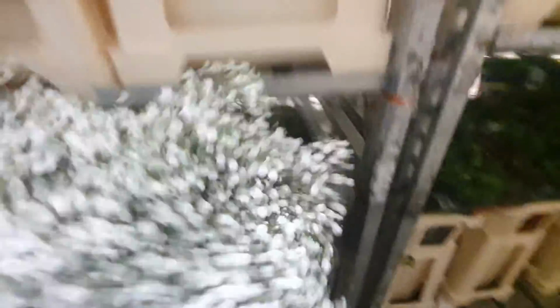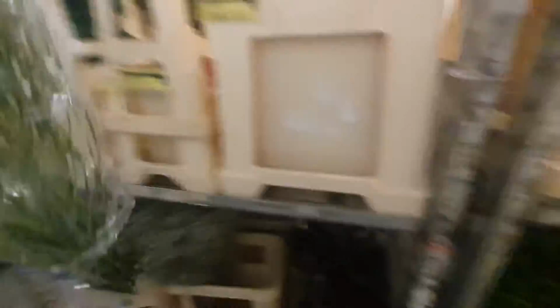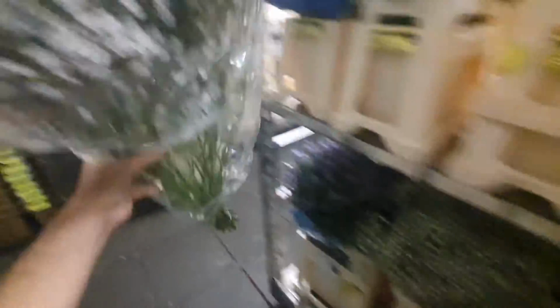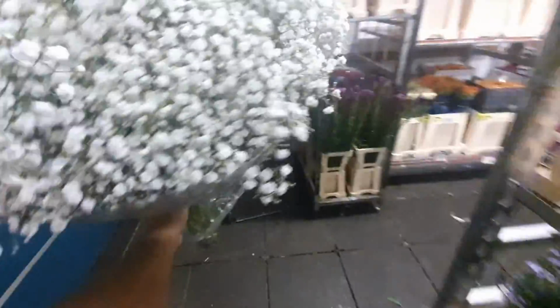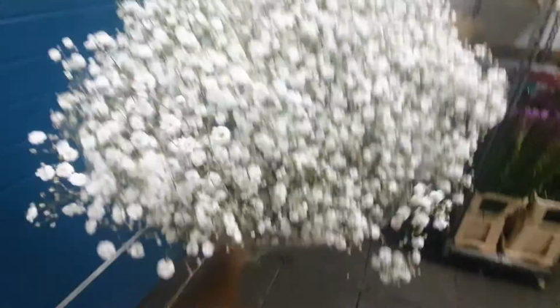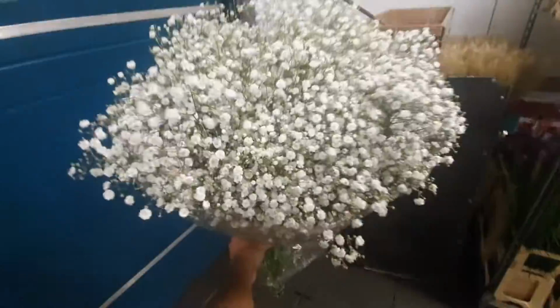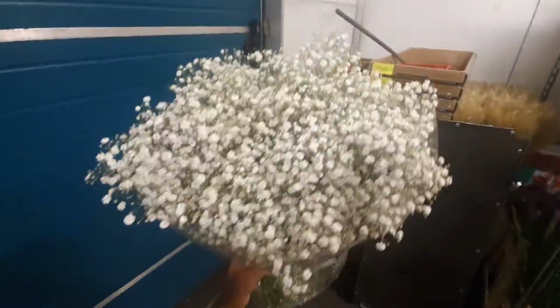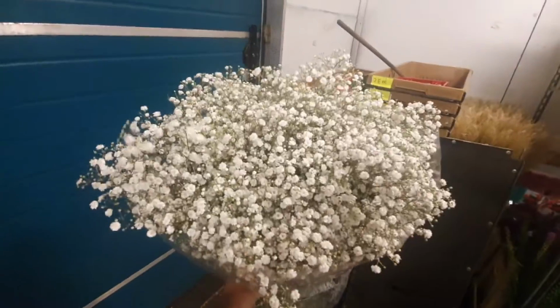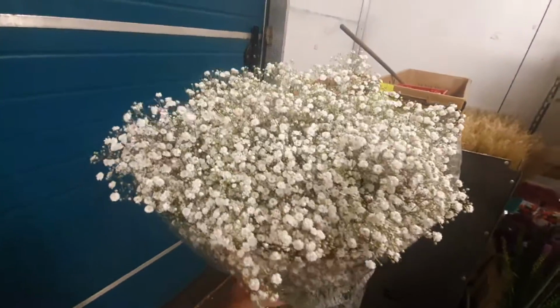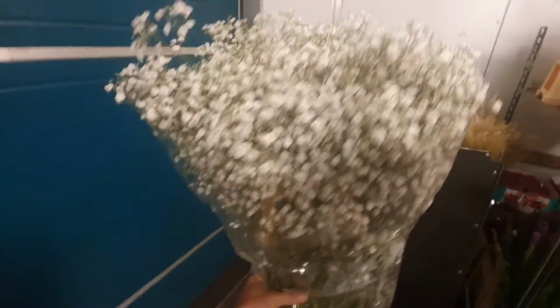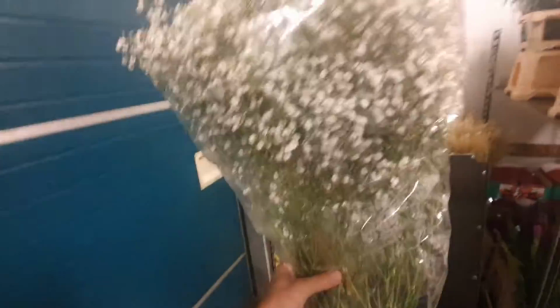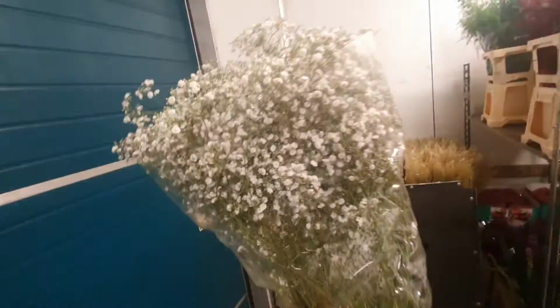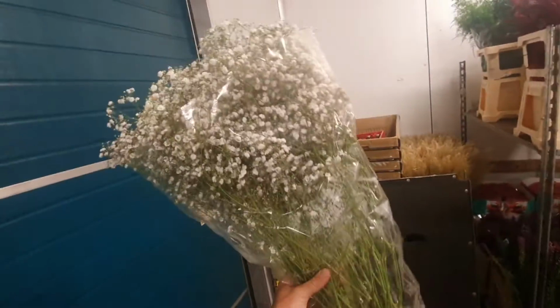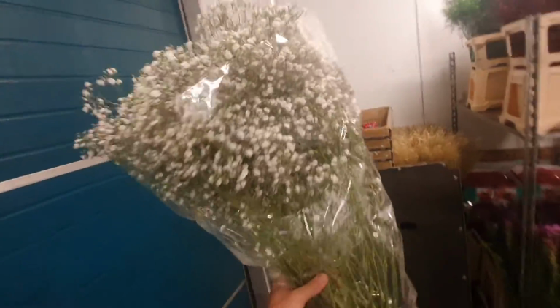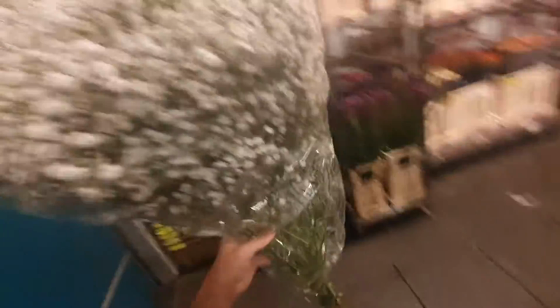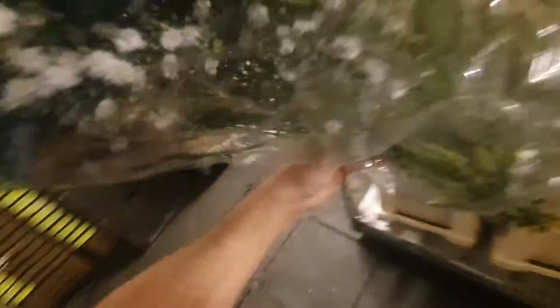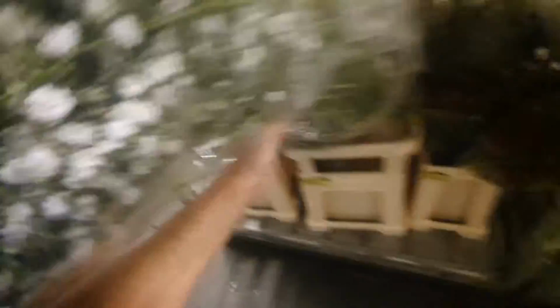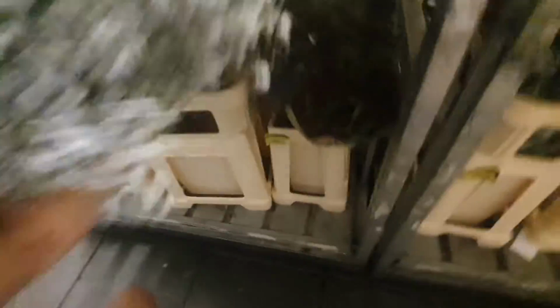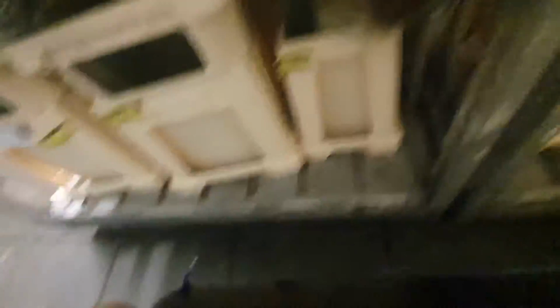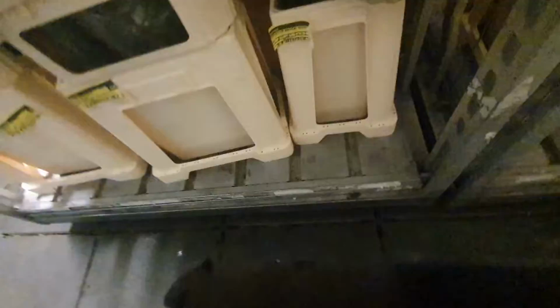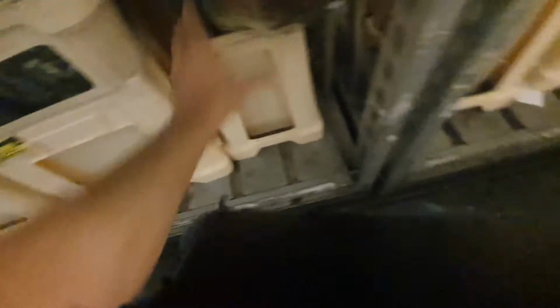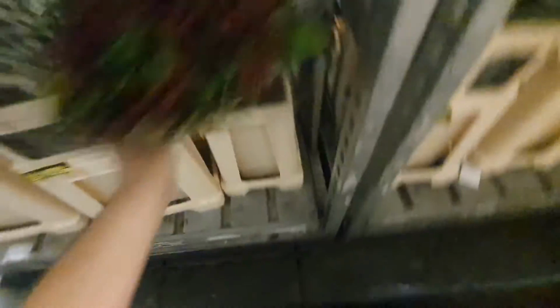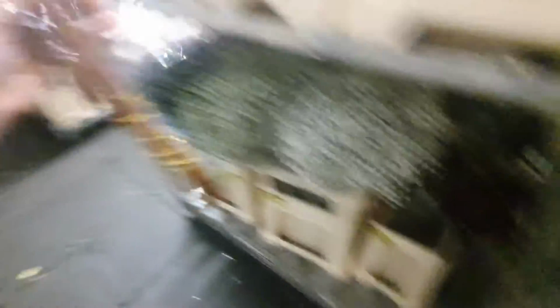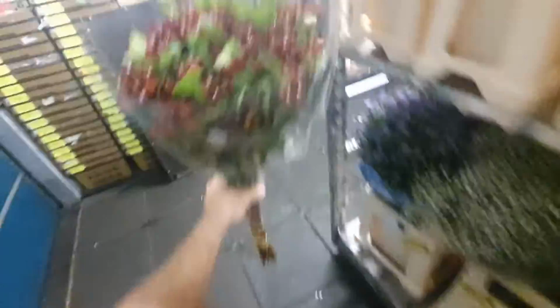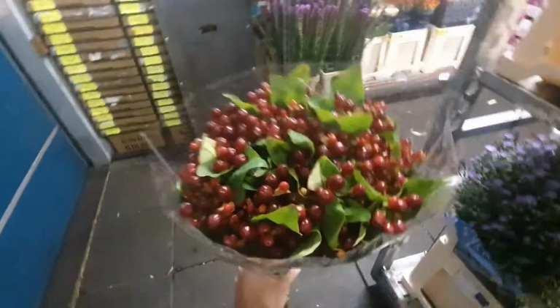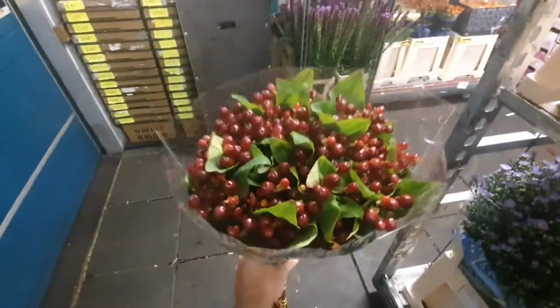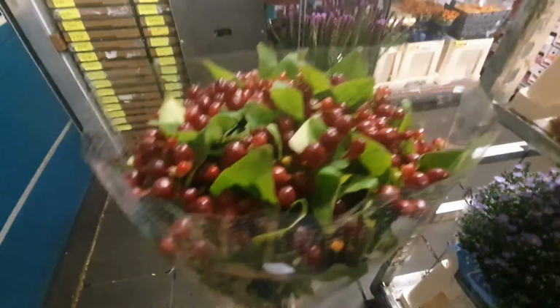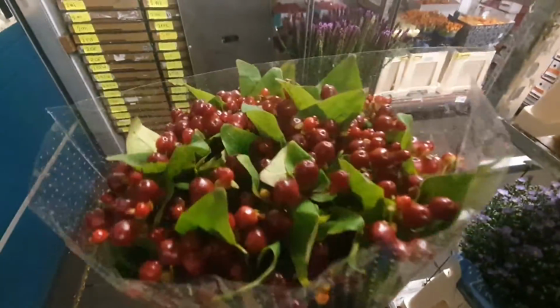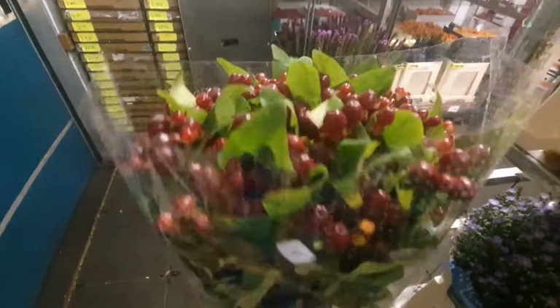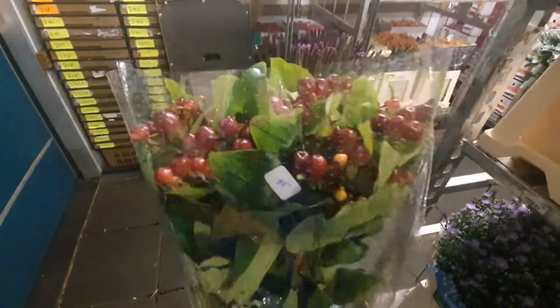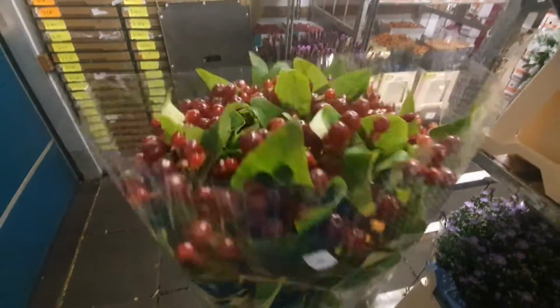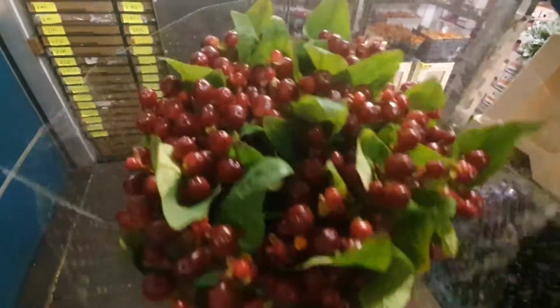Gyp Grandastic. Beautiful. Hypericum Magical Cherry. Nice.